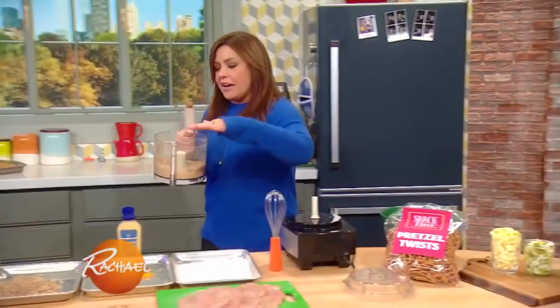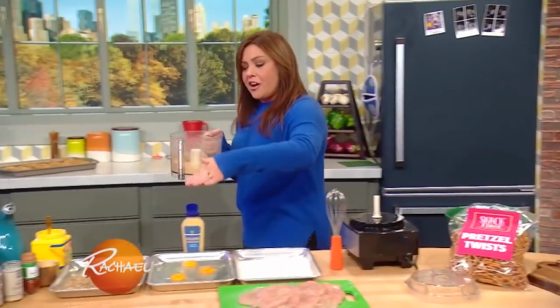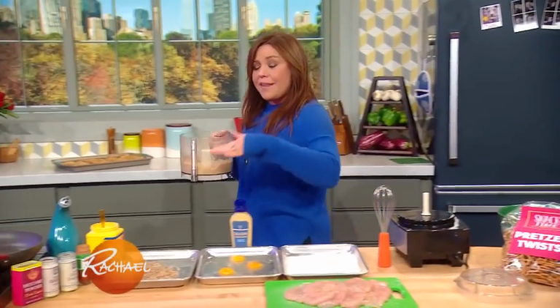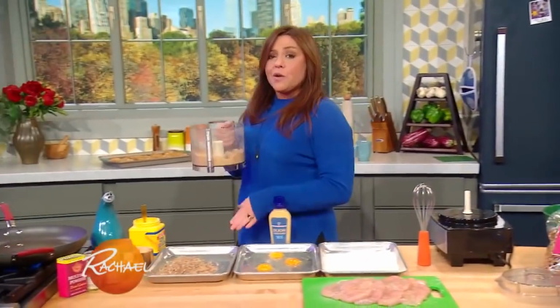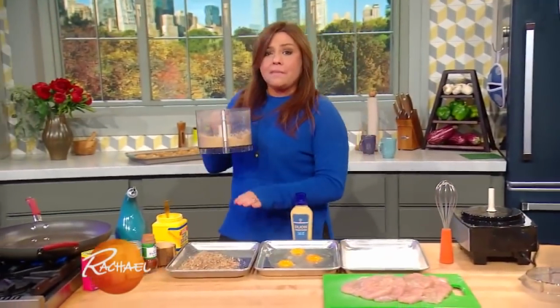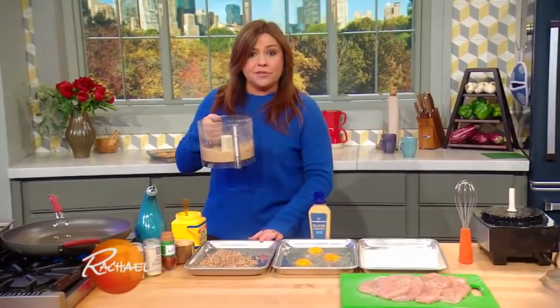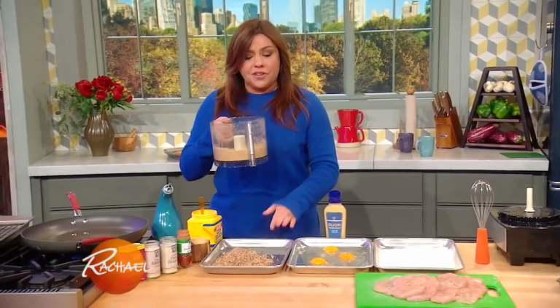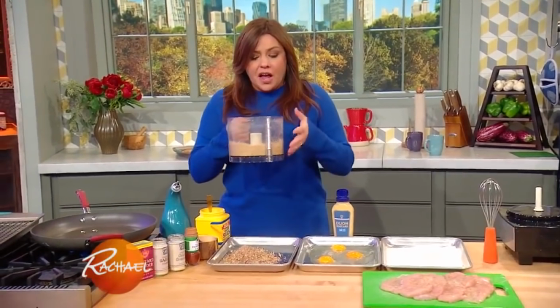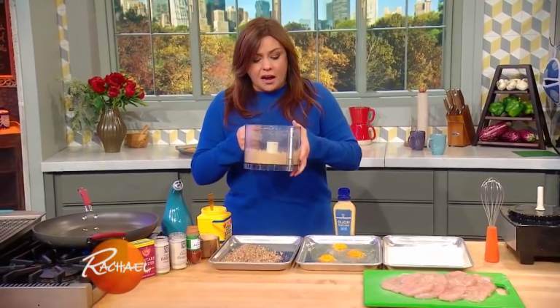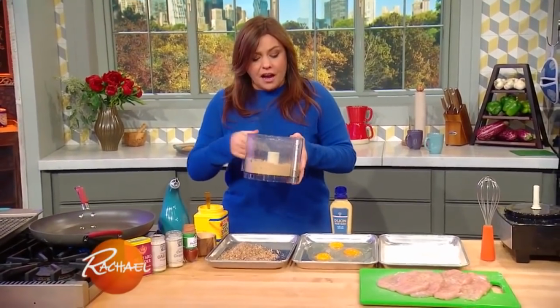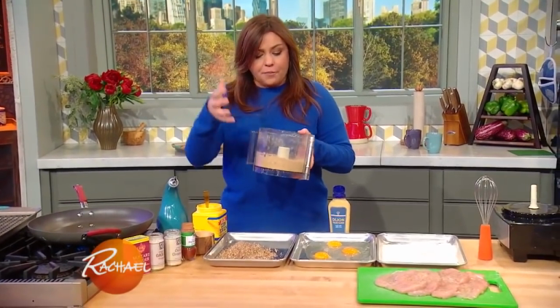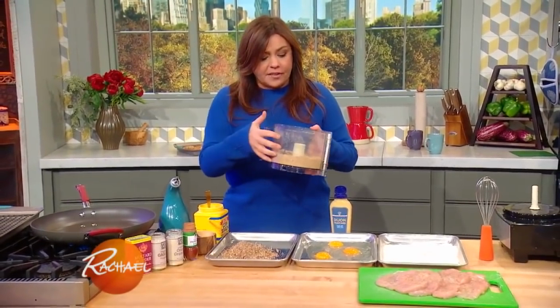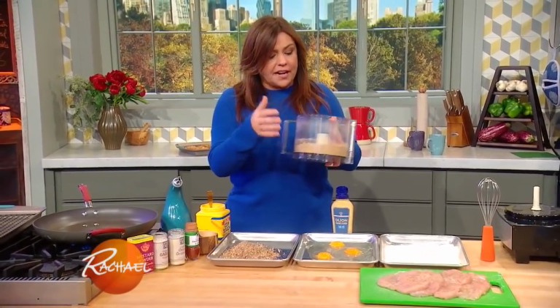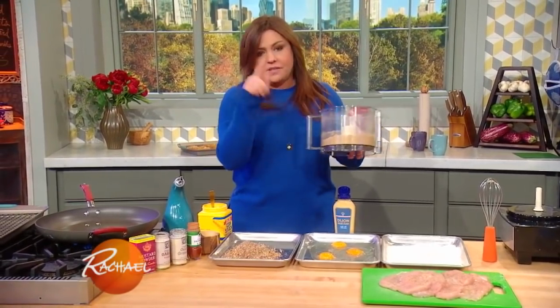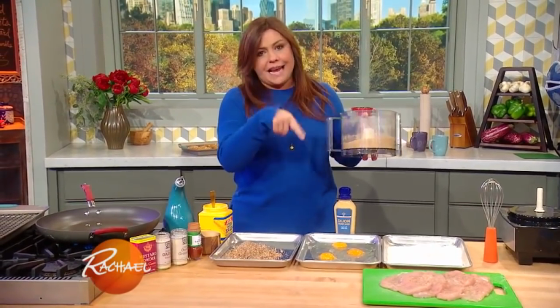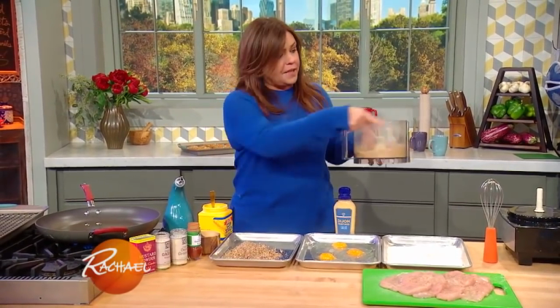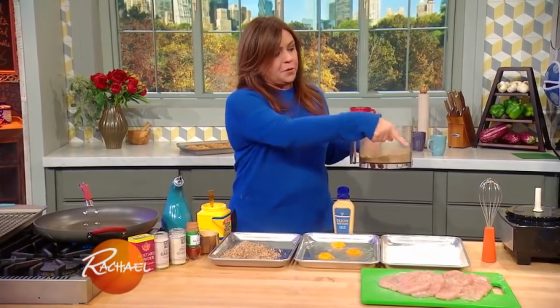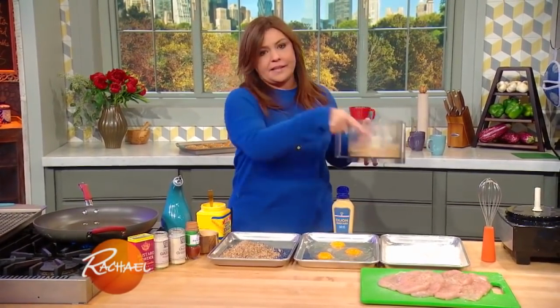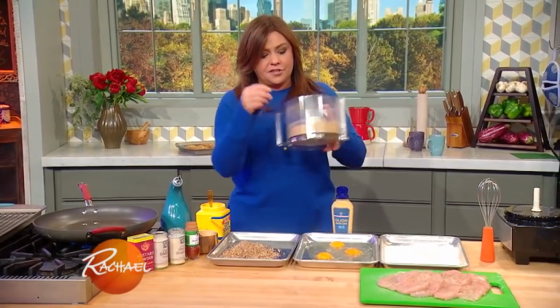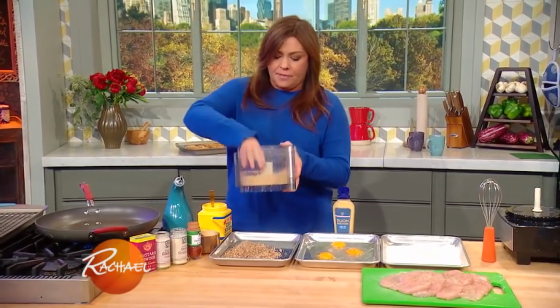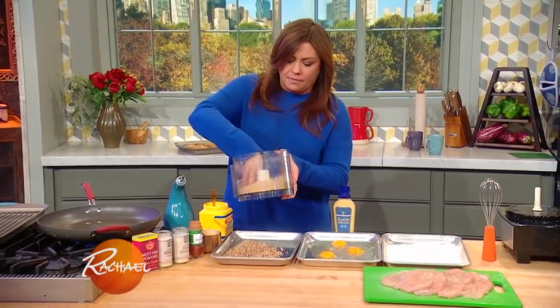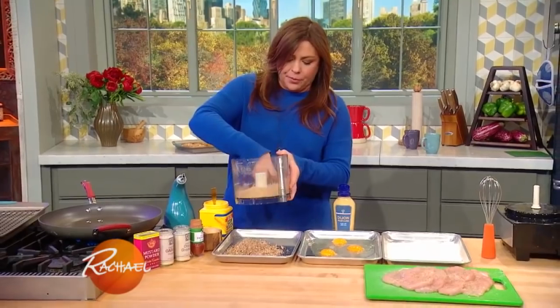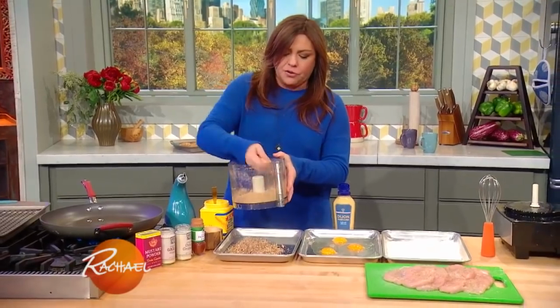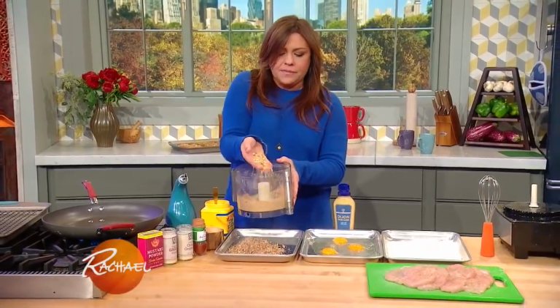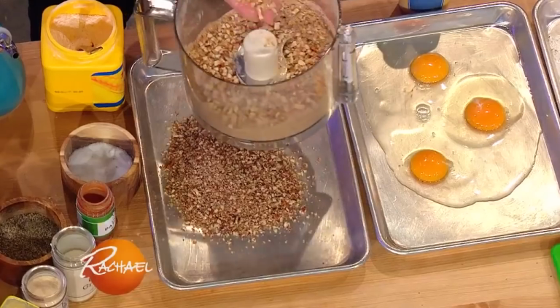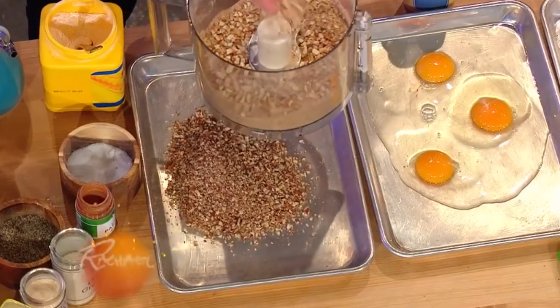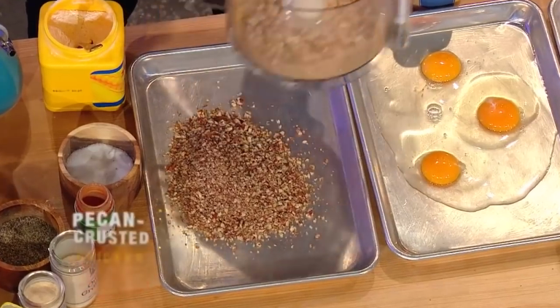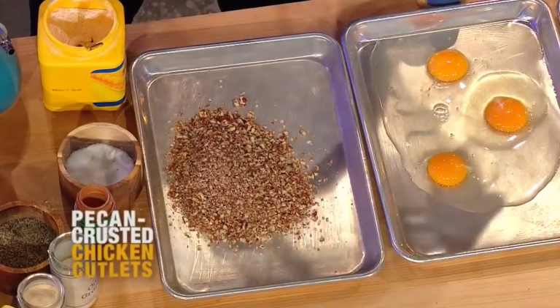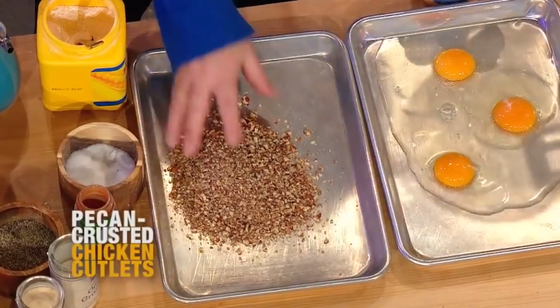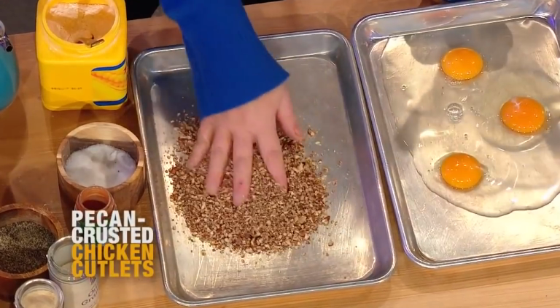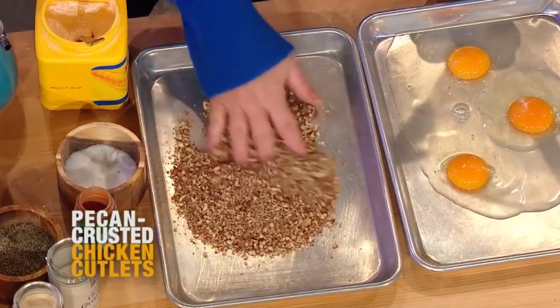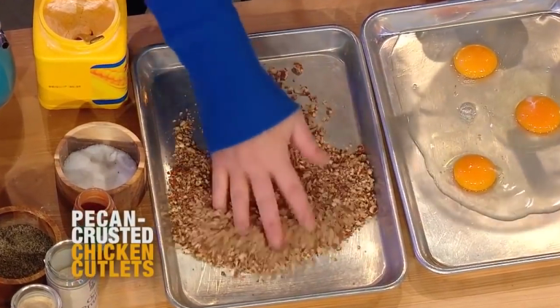I start out with equal amounts of pretzels and I just zap them in the food processor till they become little pretzel crumbs, just like that. And toasted pecans.